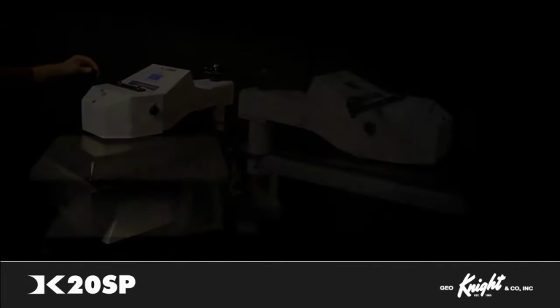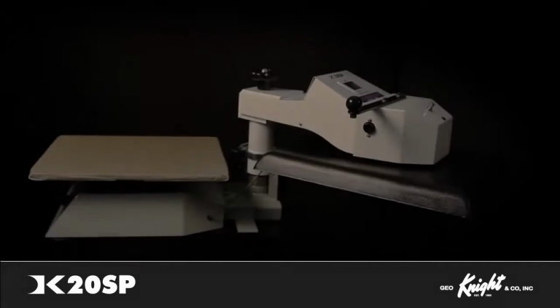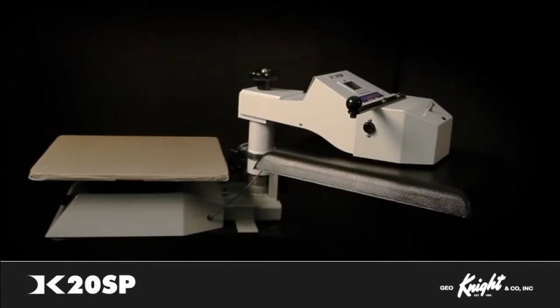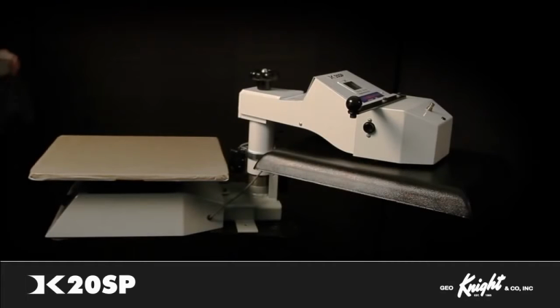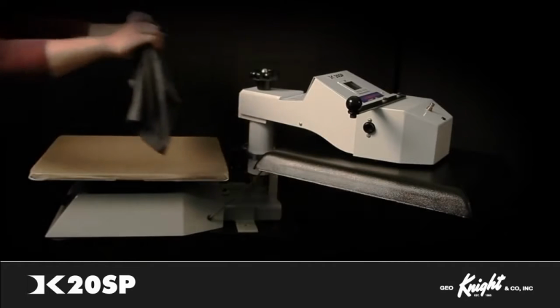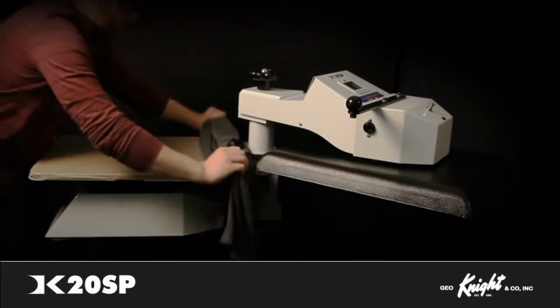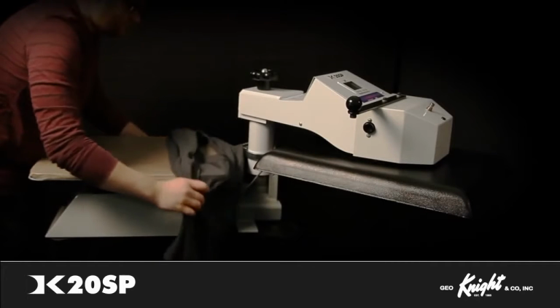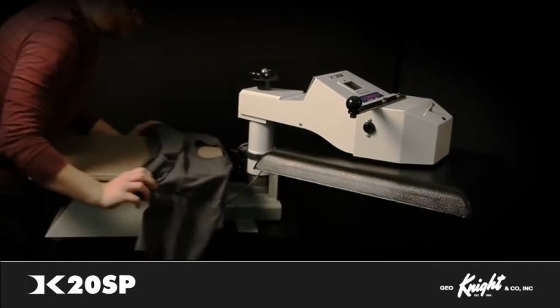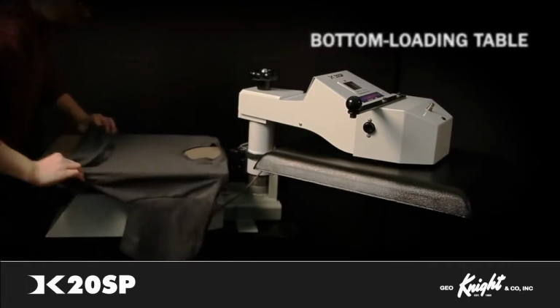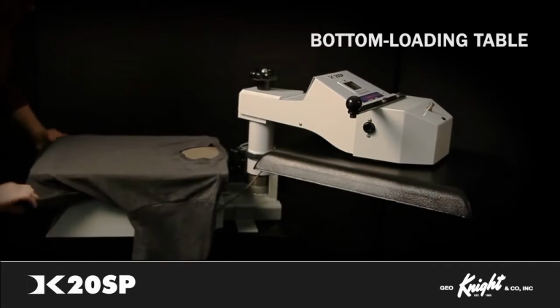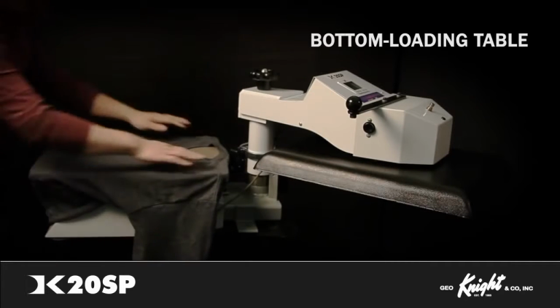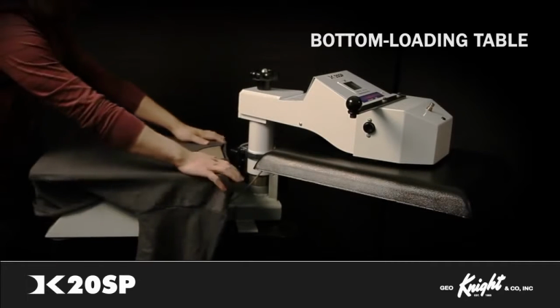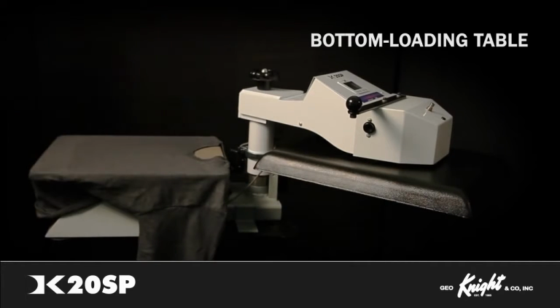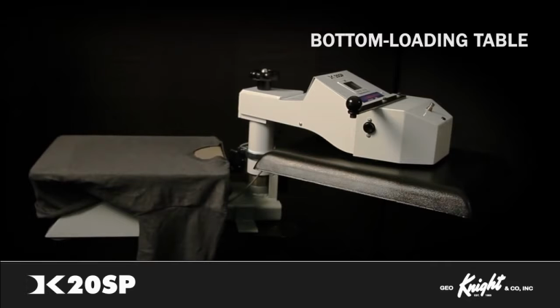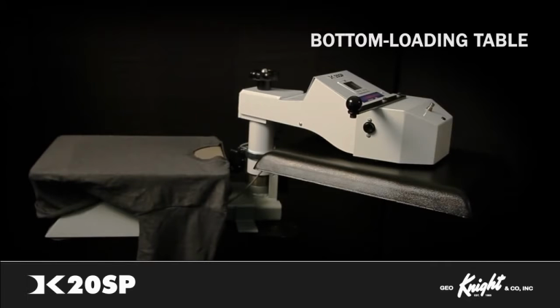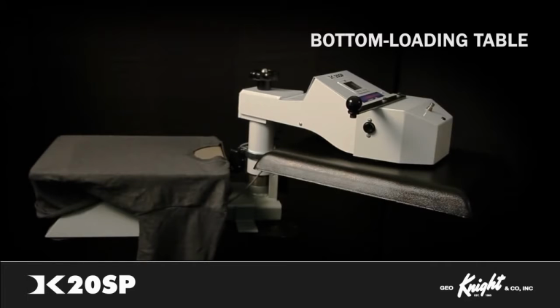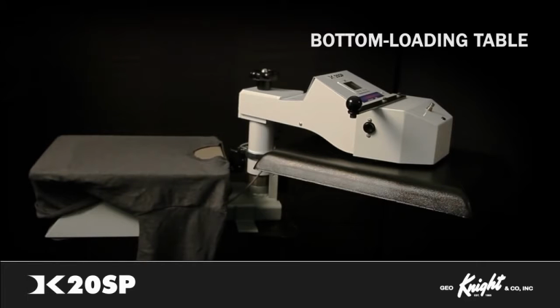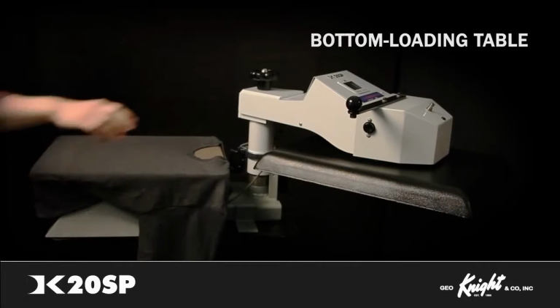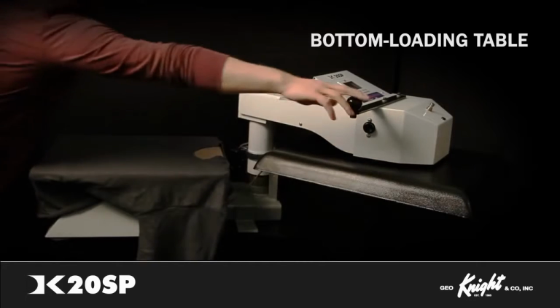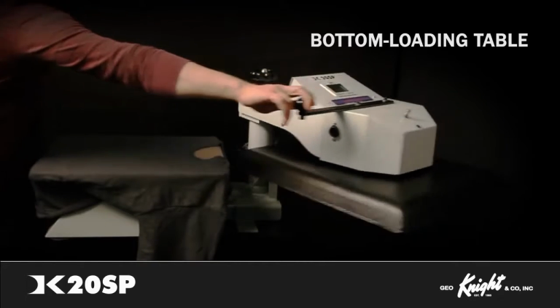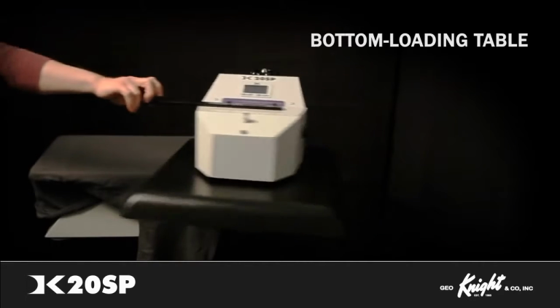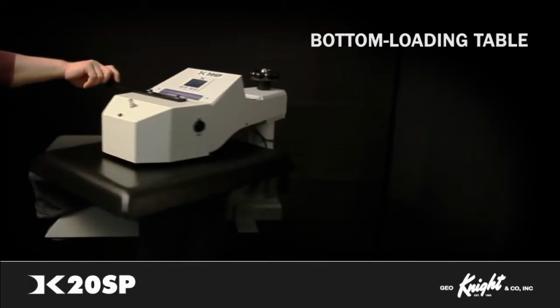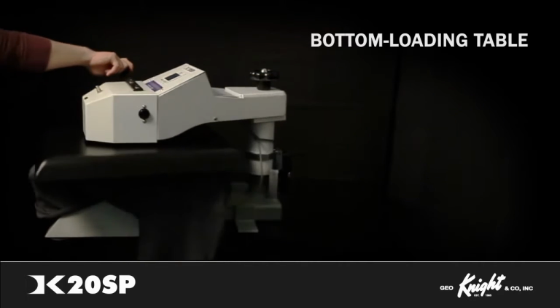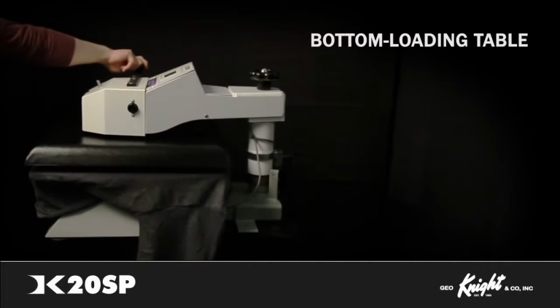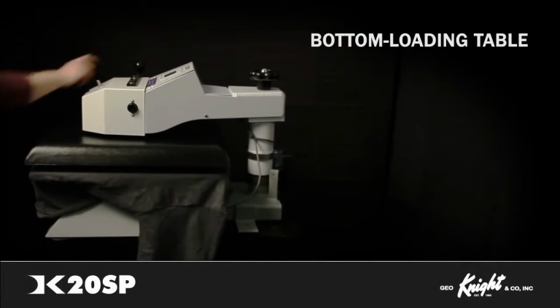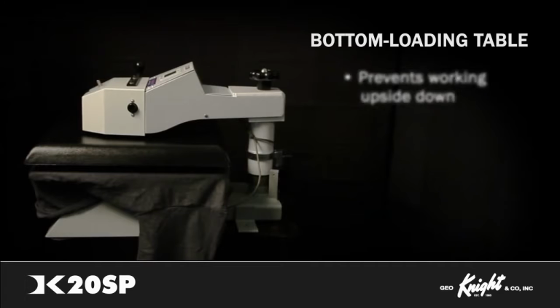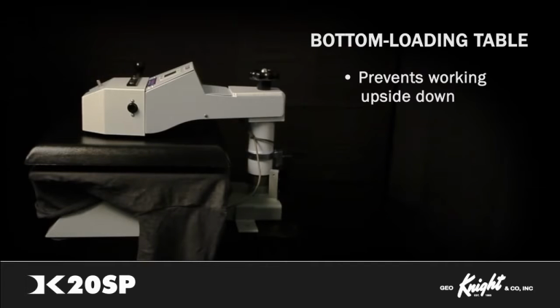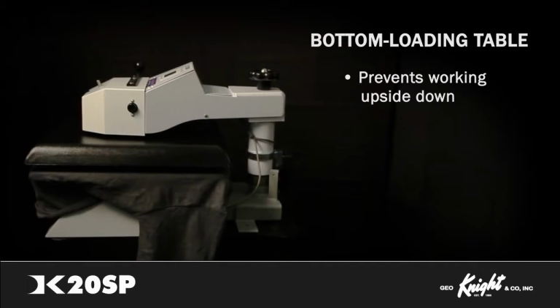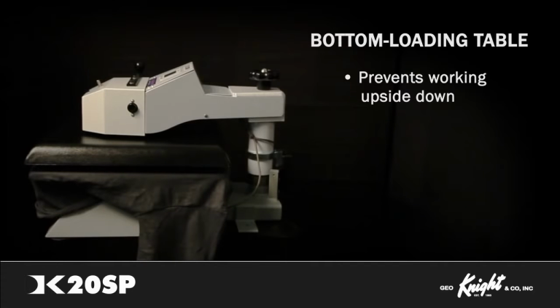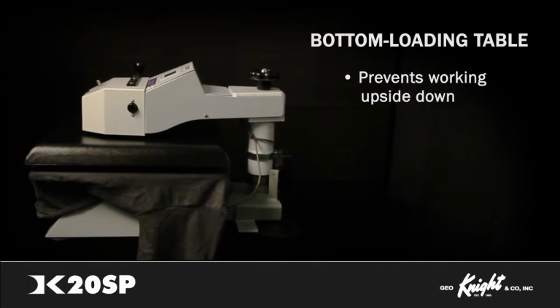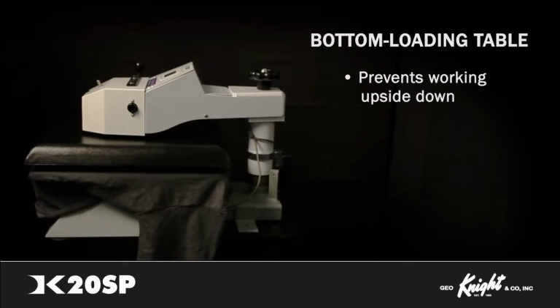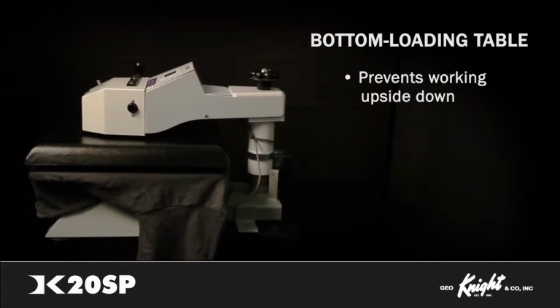An extremely popular benefit of the DK20SP is the threadable, dressable, bottom-loading table. Garments can be loaded from the back forward so your shirts are oriented with the neck hole up. This saves users from being forced to work upside down like most other presses on the market.